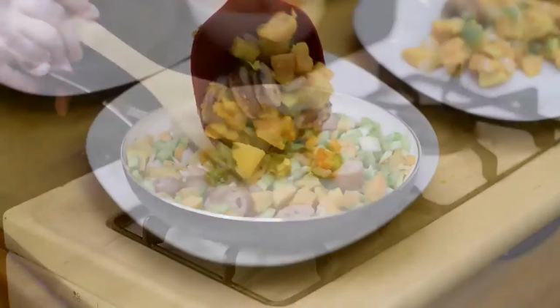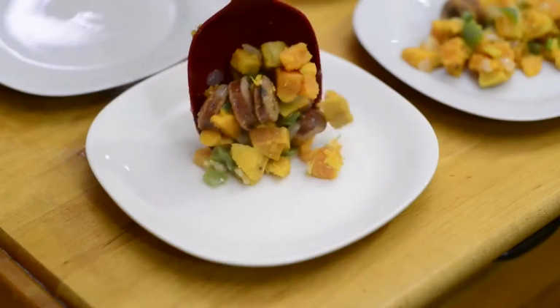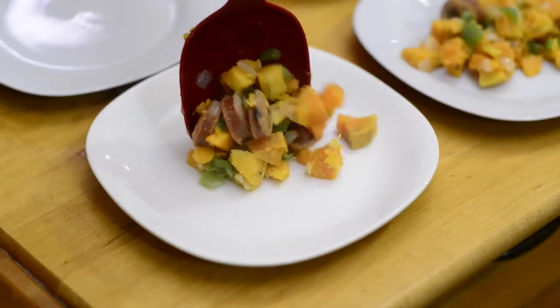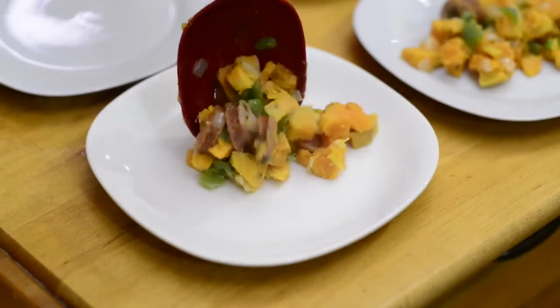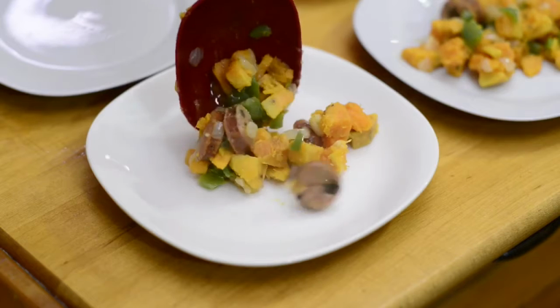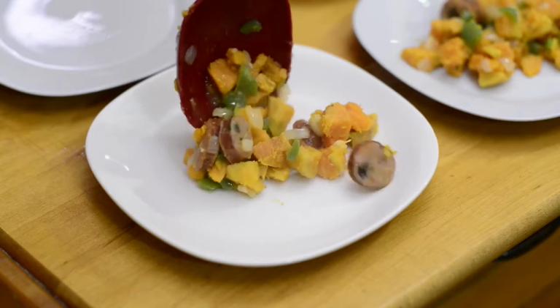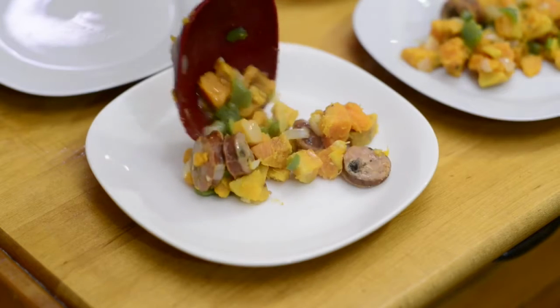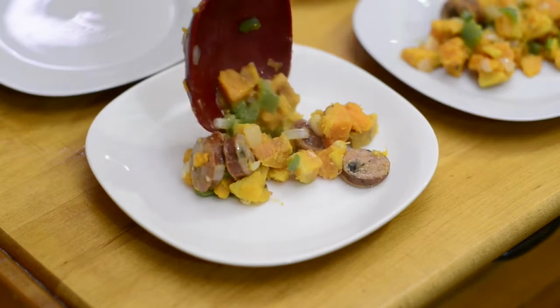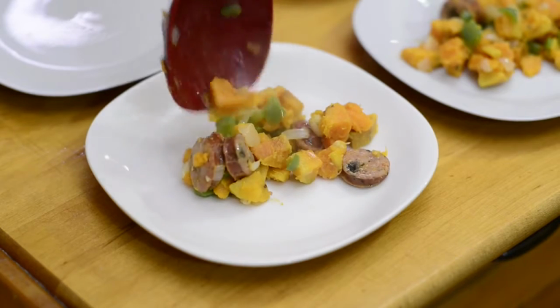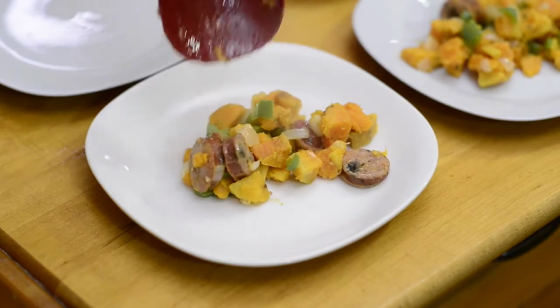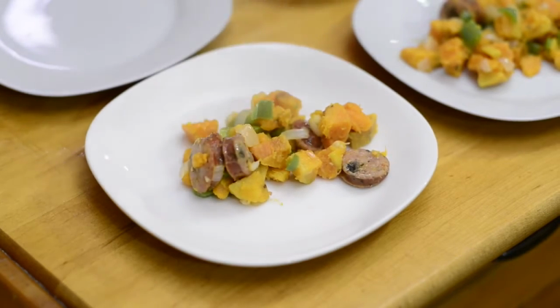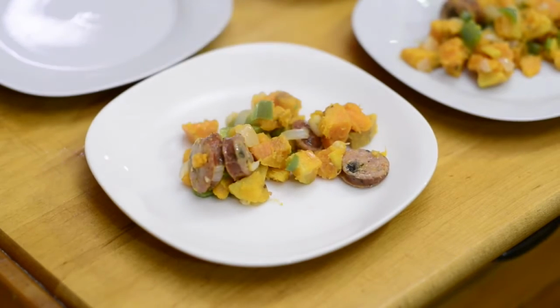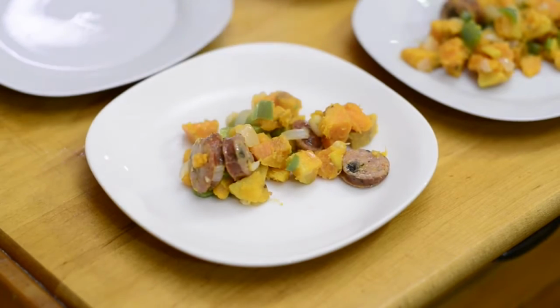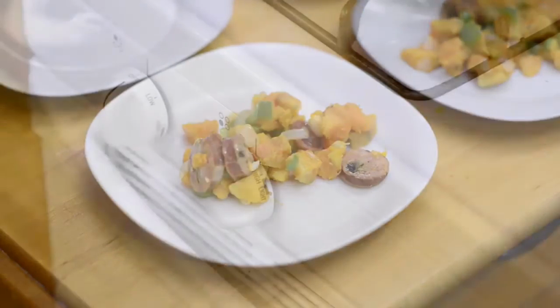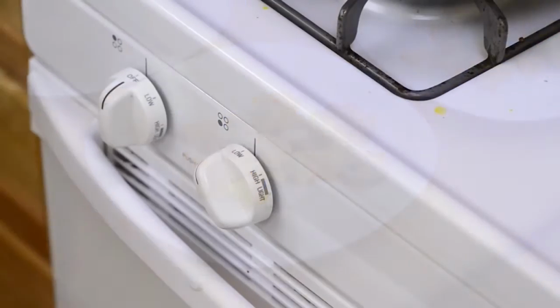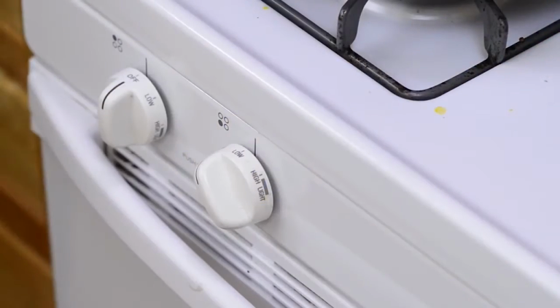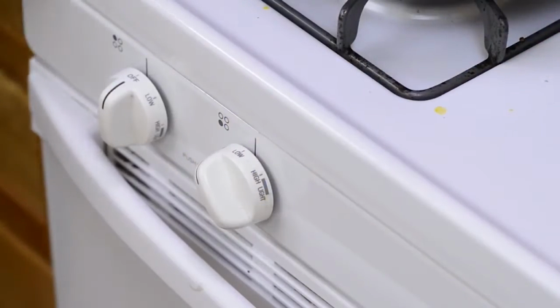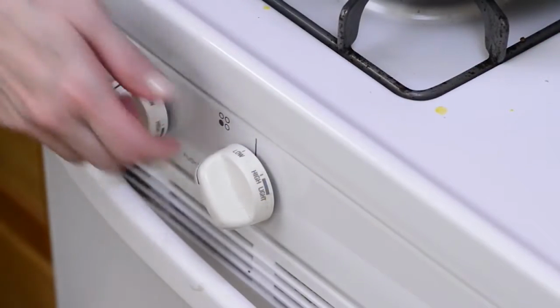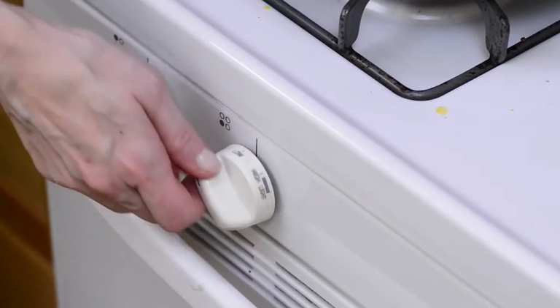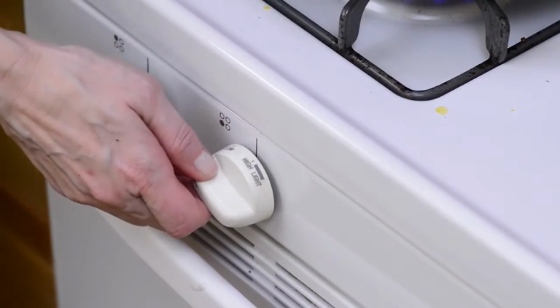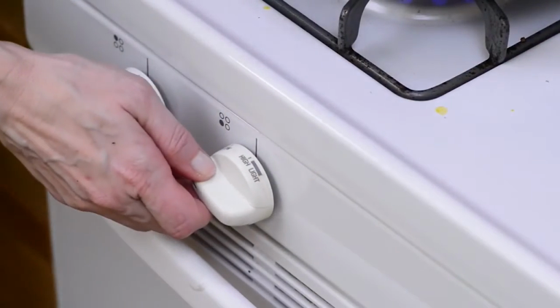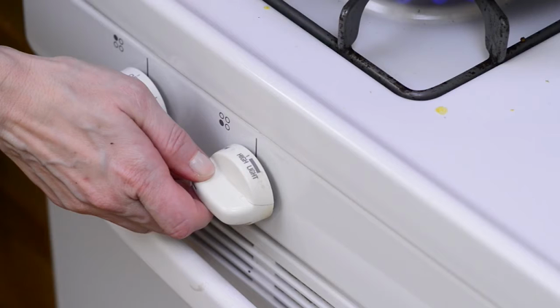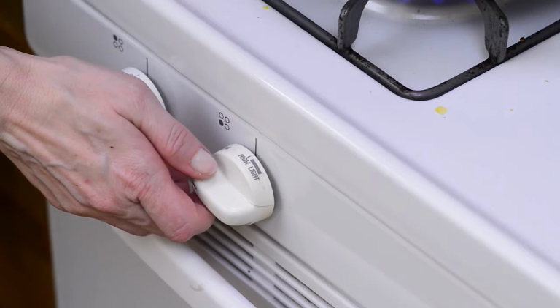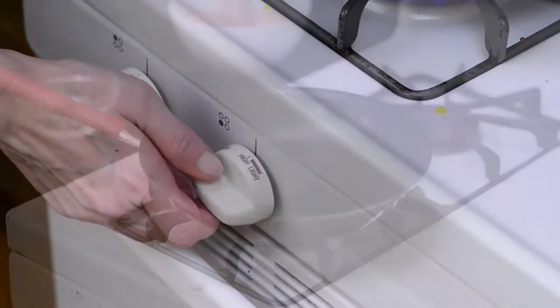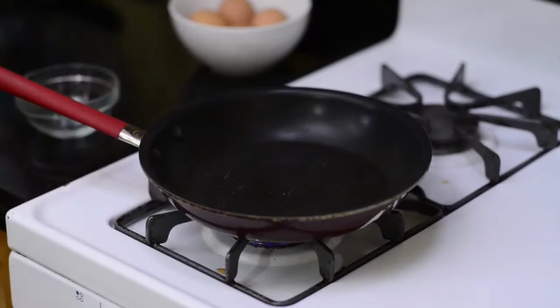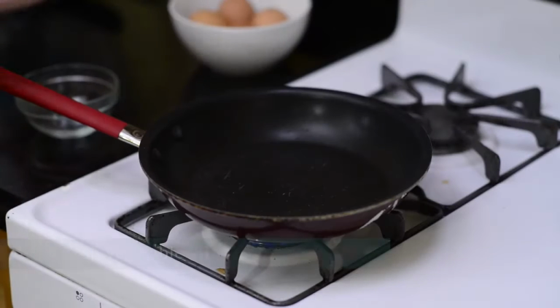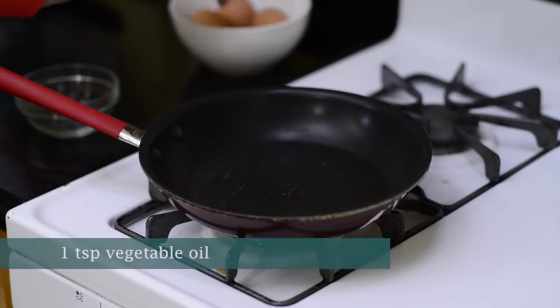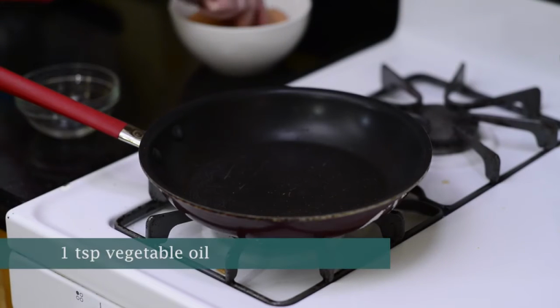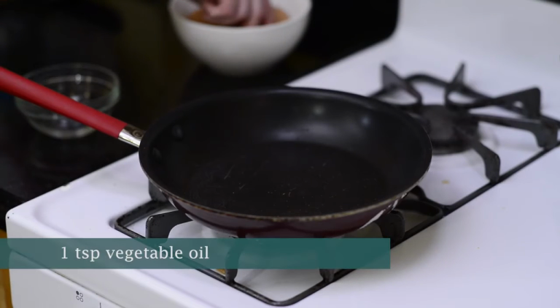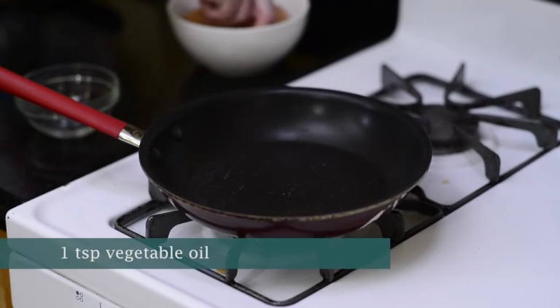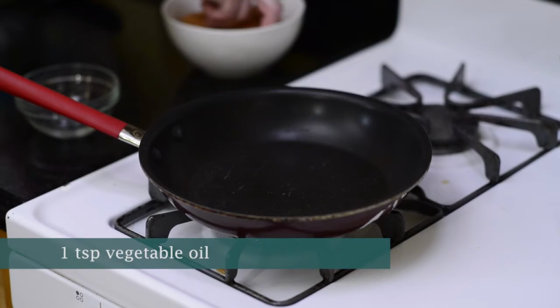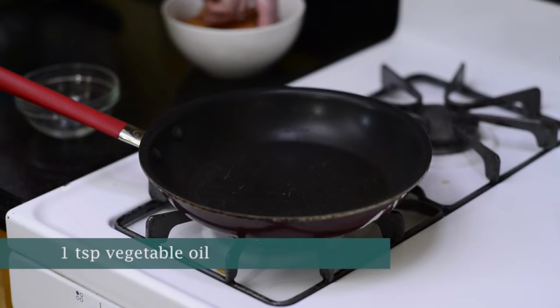We can divide the hash between four plates. Now we'll go back to the stove. Let's turn the temperature up to medium-high, and once it's hot, we can add in another teaspoon of oil.